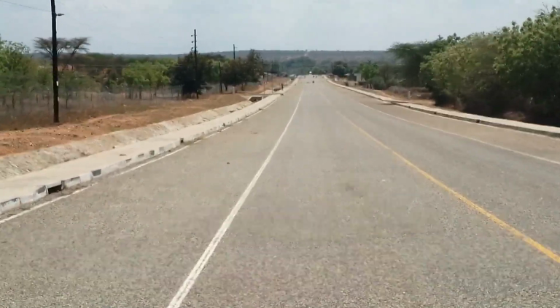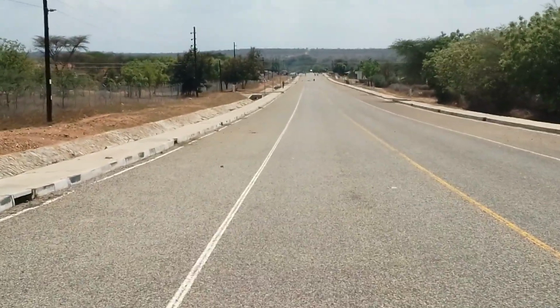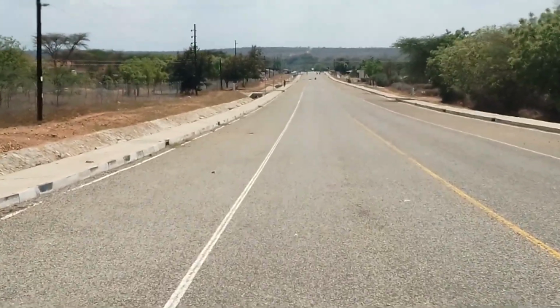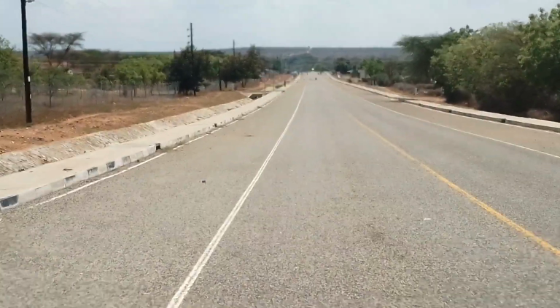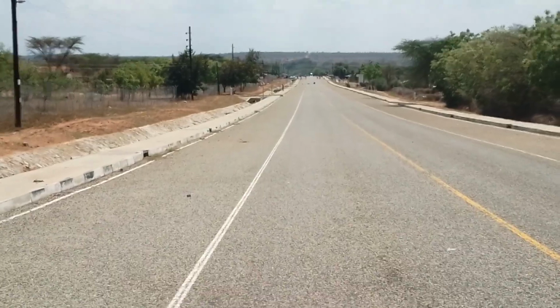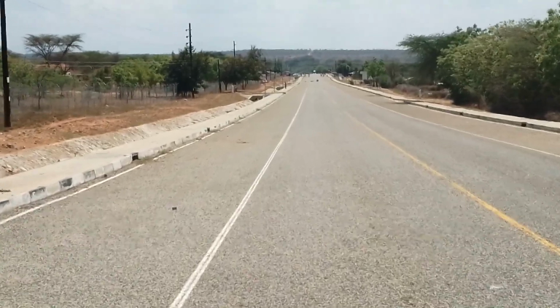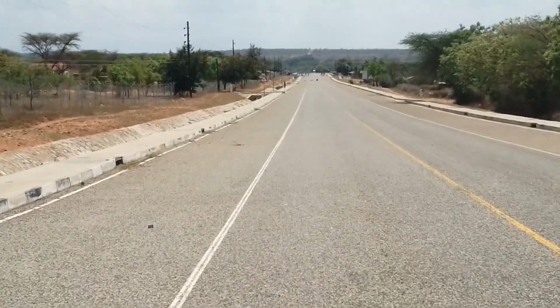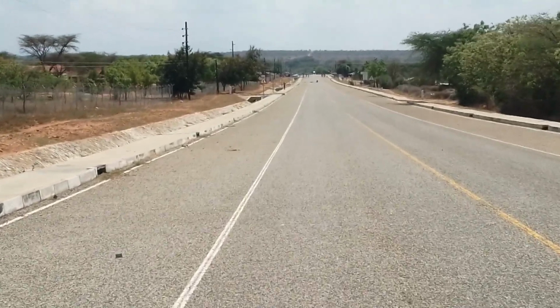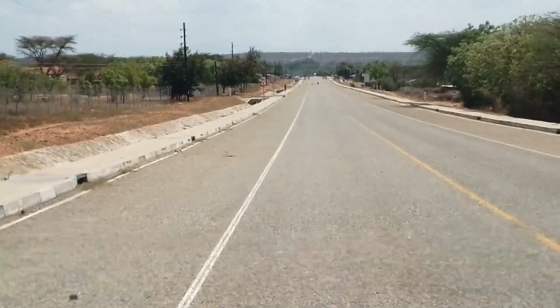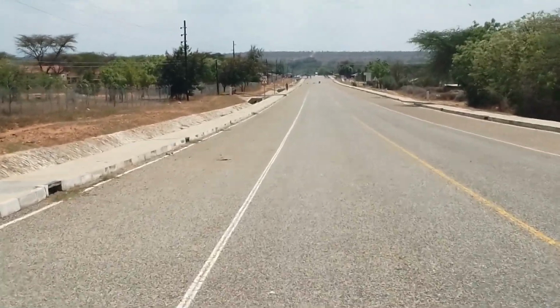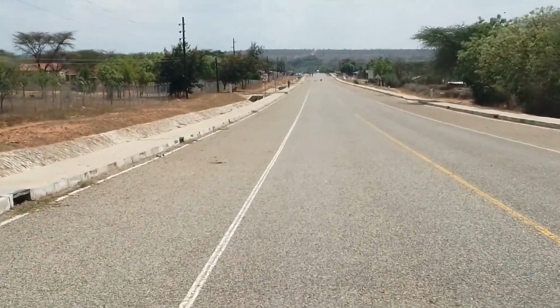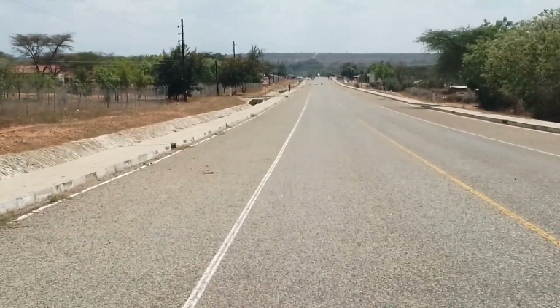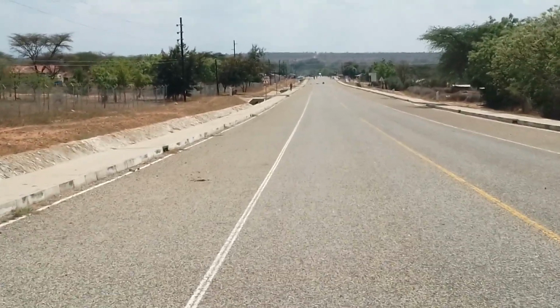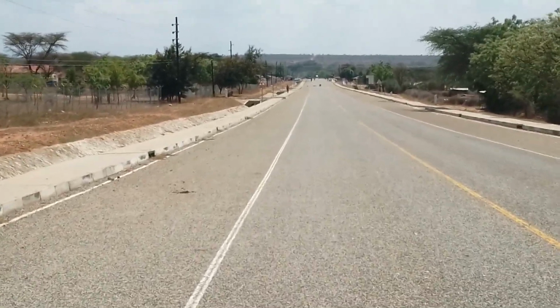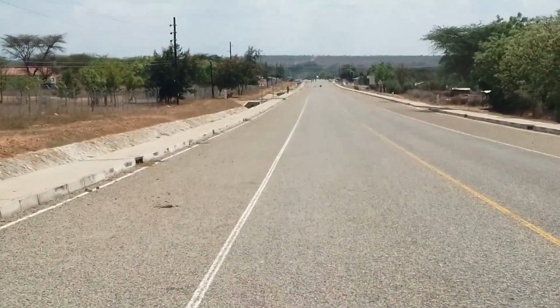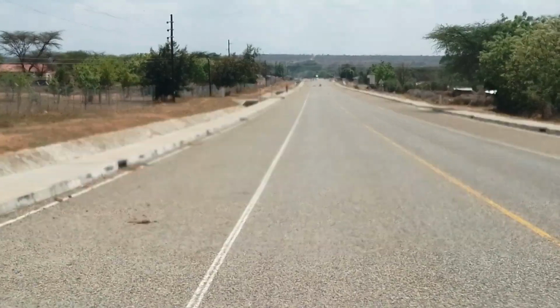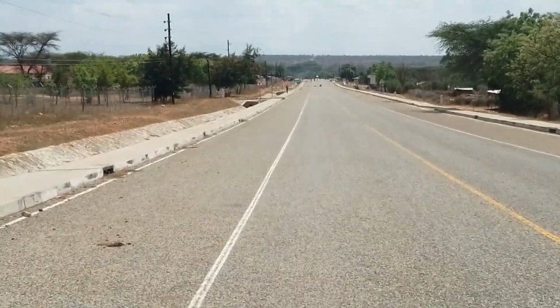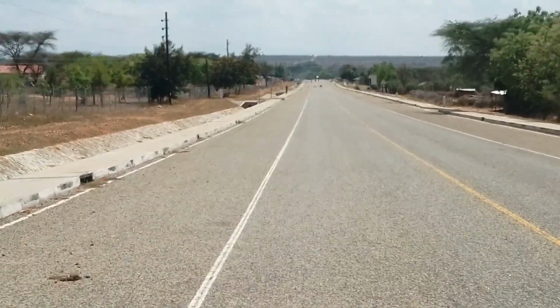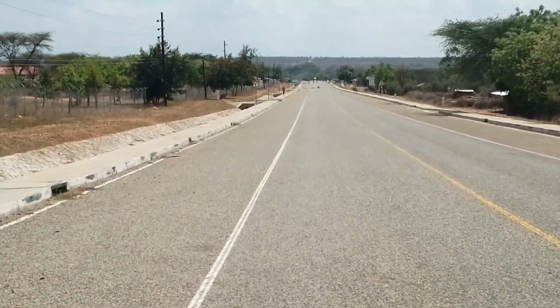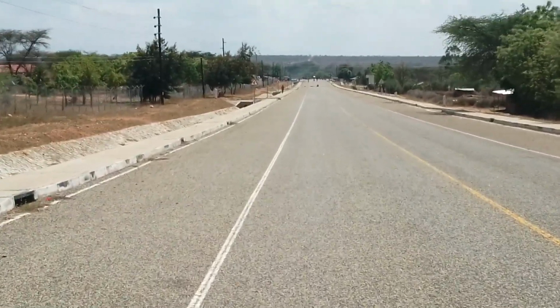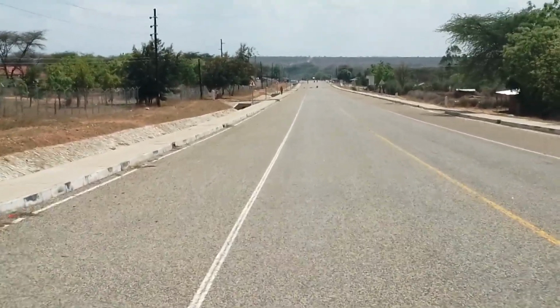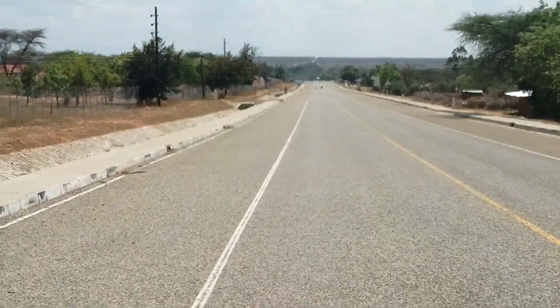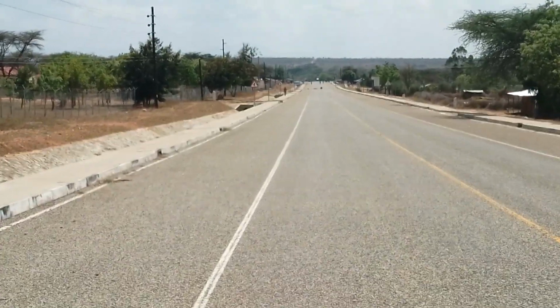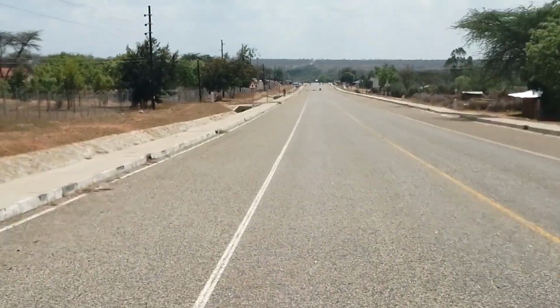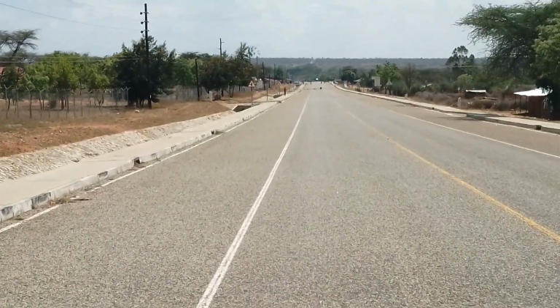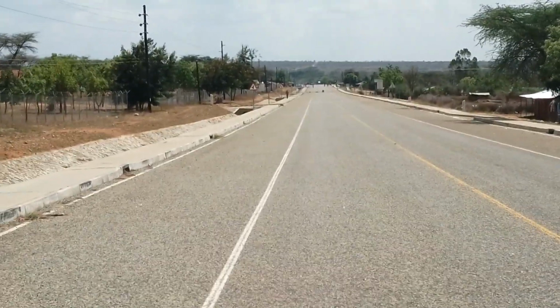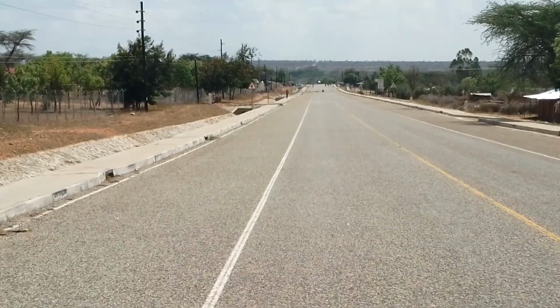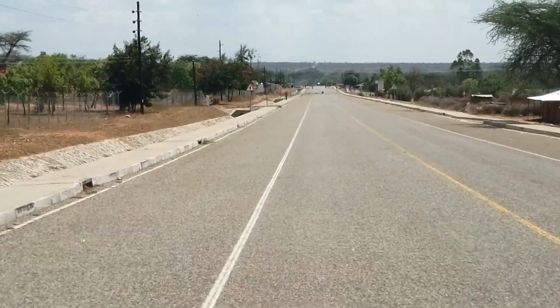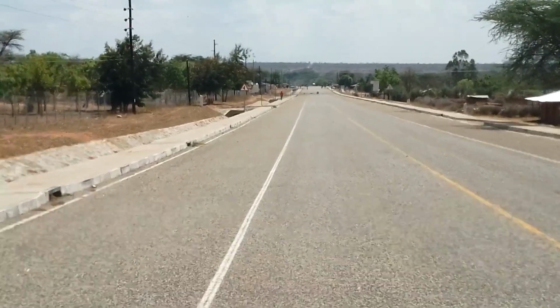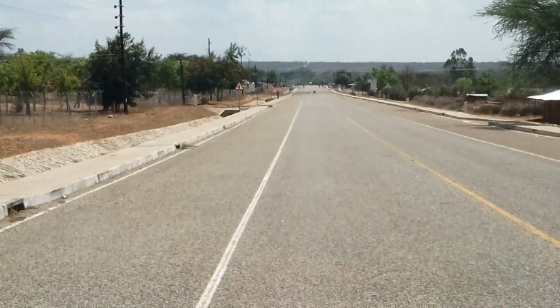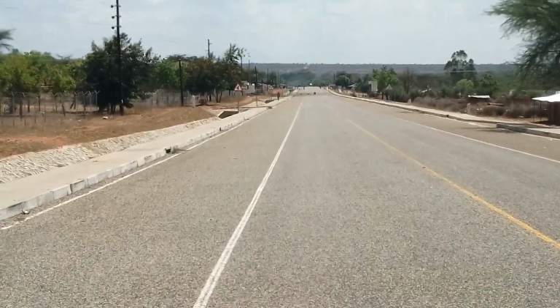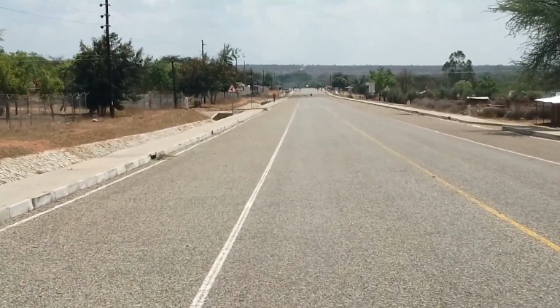Those ditches are typically right next to the road and they're like half a meter up to a meter or more deep. If you go off the road and into one of those ditches, man, you are in trouble. So anyhow, here we go.